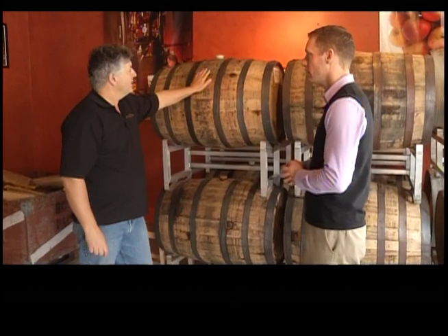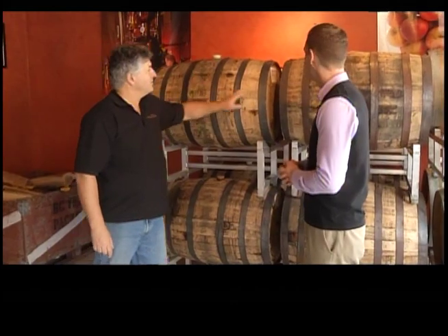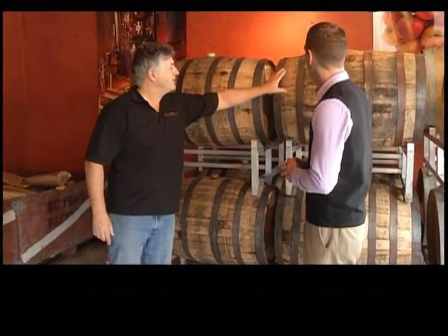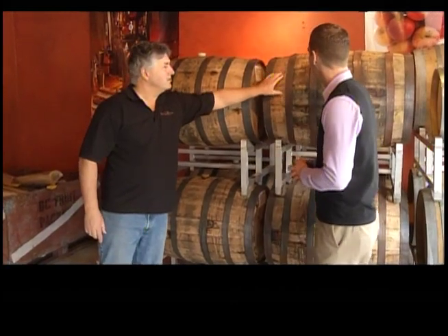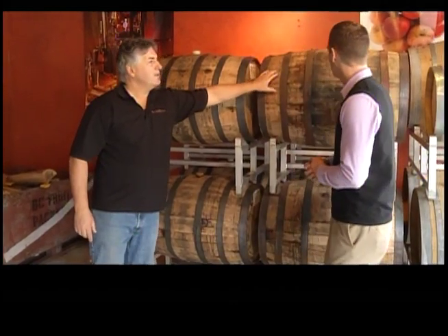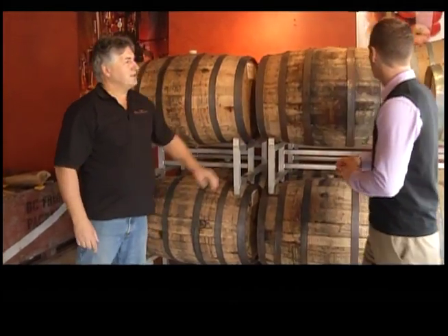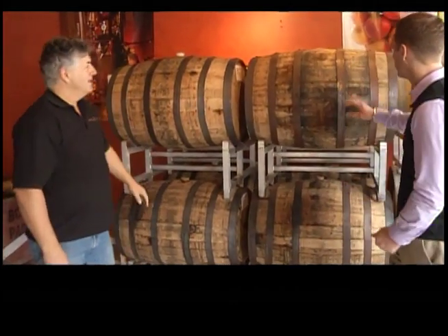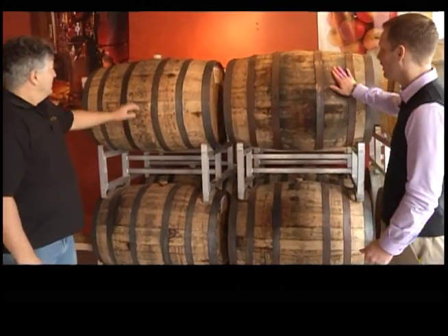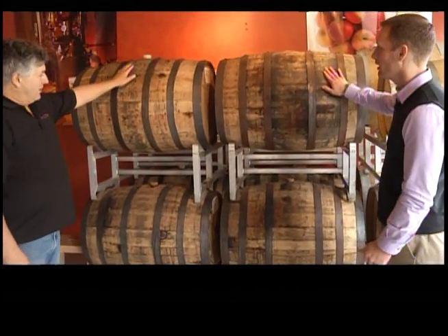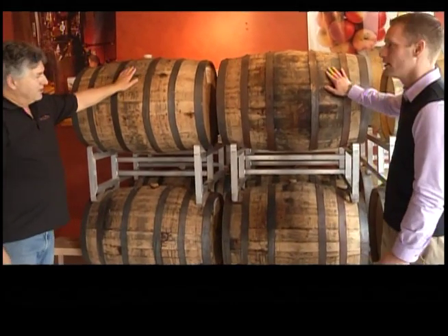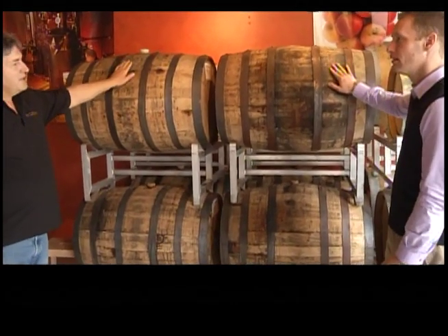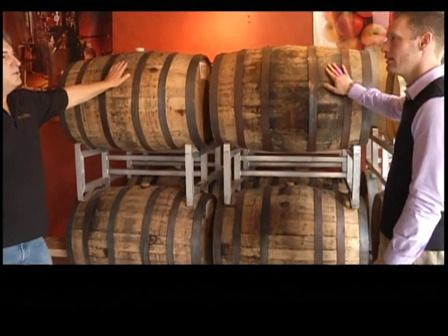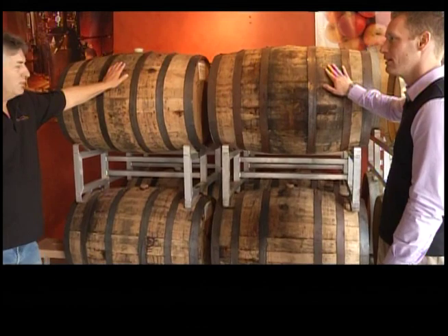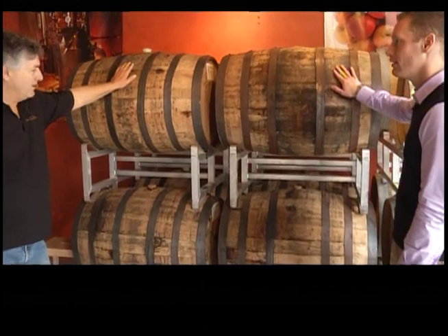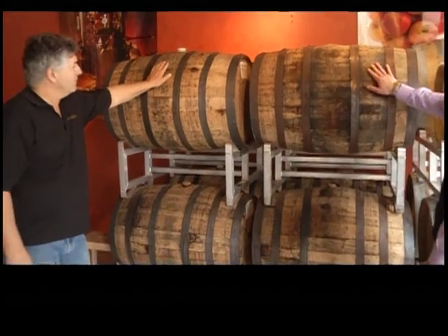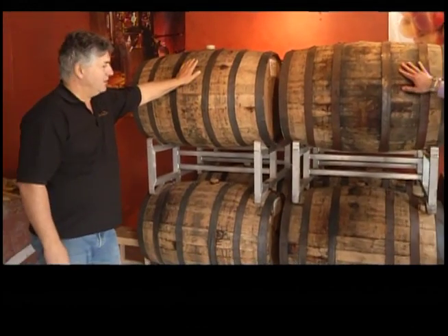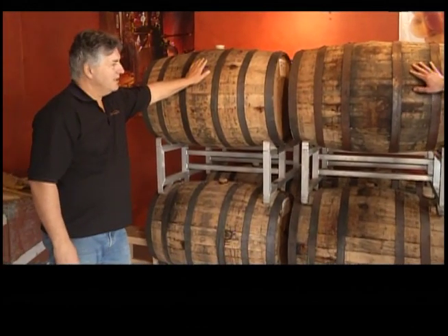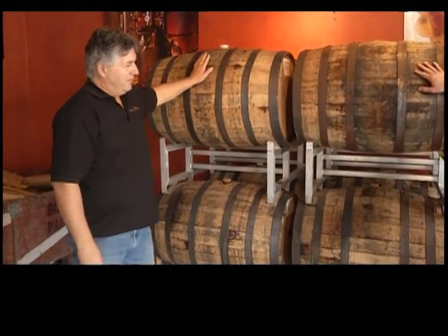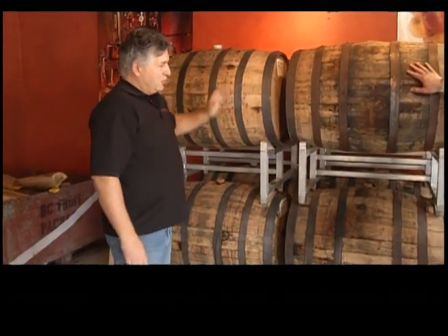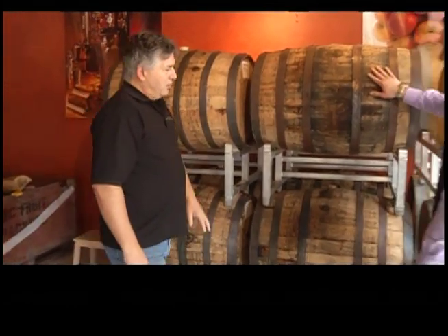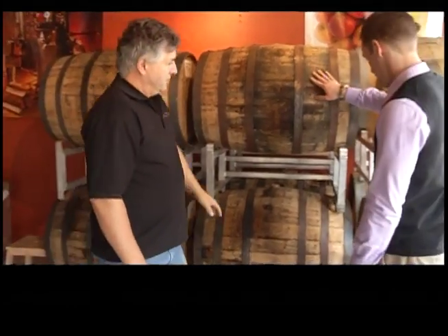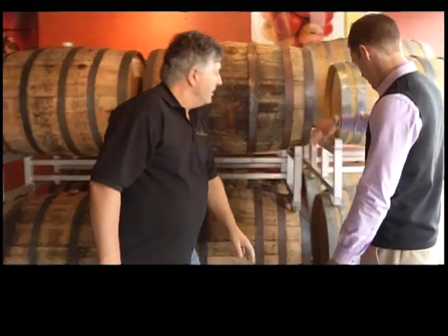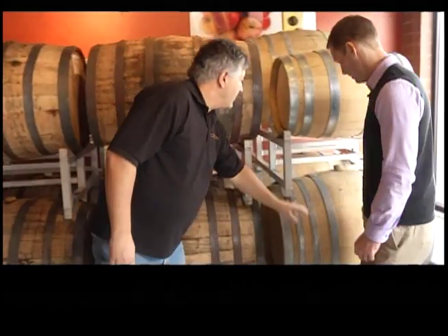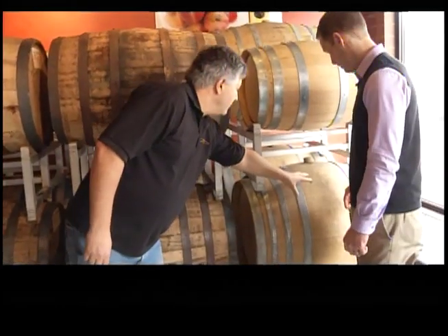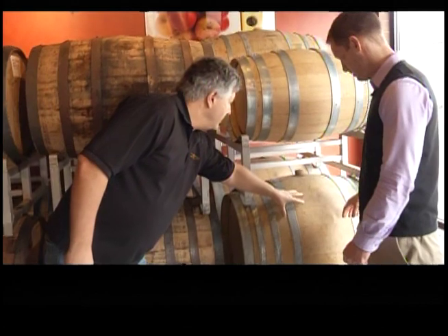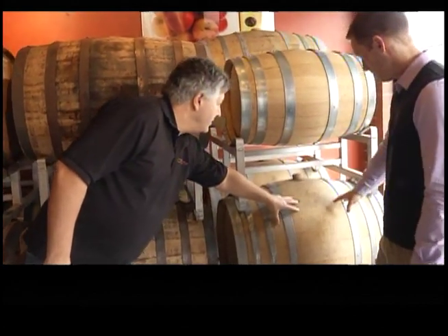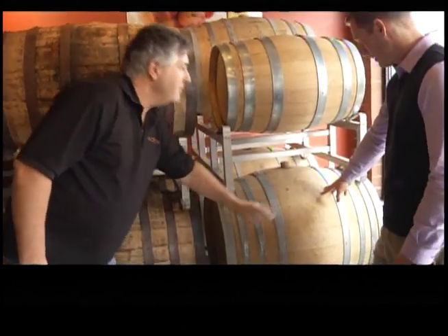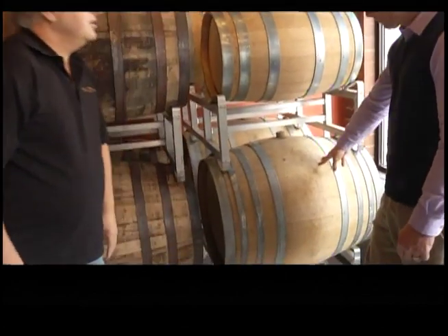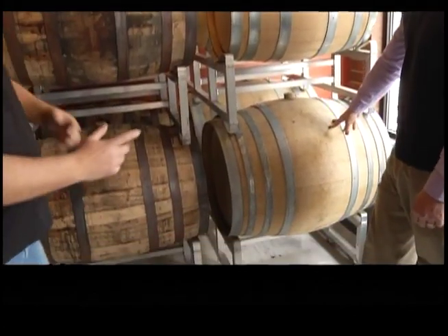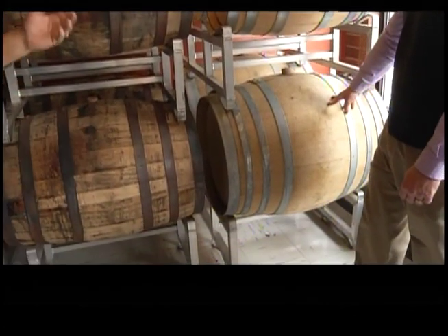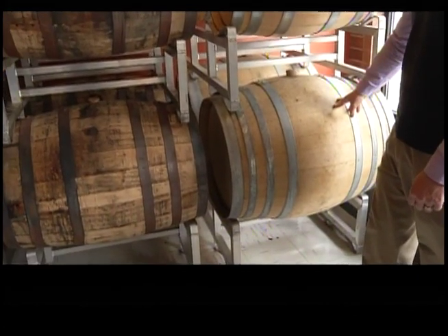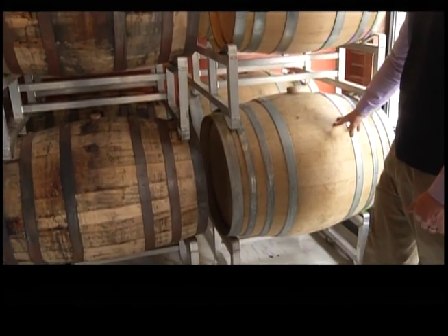These guys are actually Jack Daniels bourbon barrels. So we're starting to age our whiskey in an old bourbon barrel for a number of years, and then we'll switch over to American or European oak — a wine barrel — and try to put a bit of a wine finish onto it.